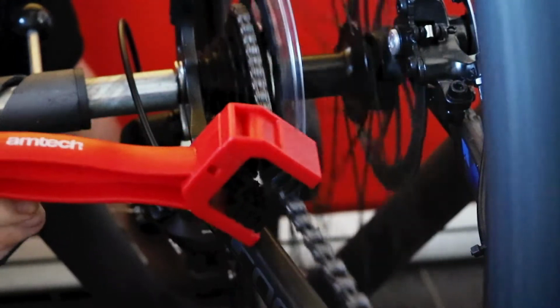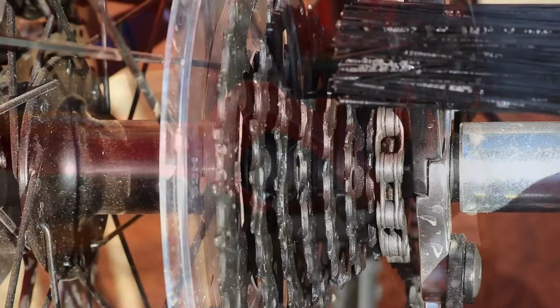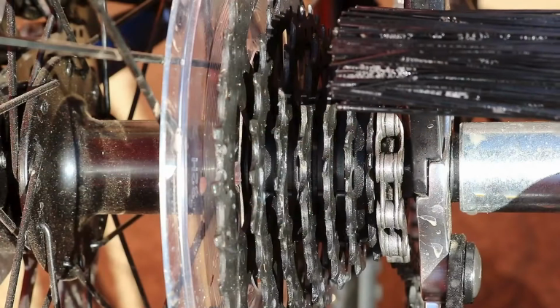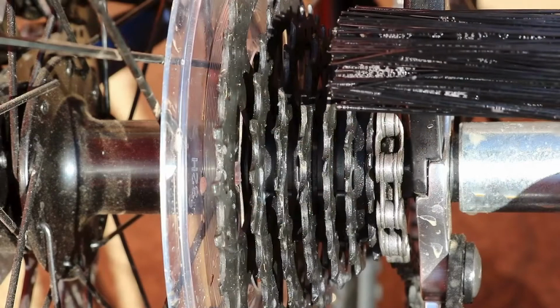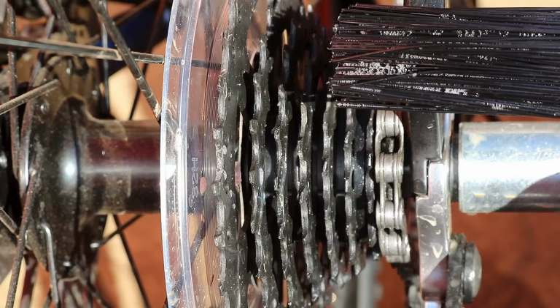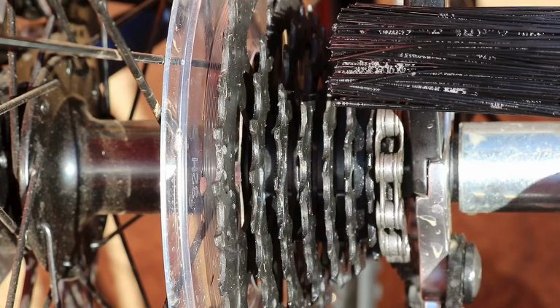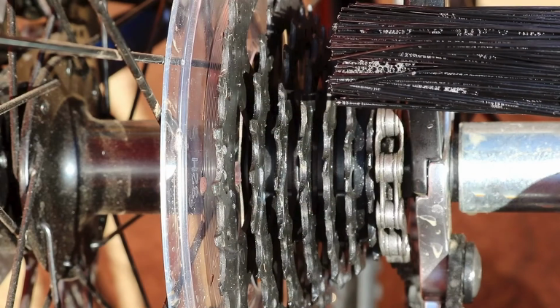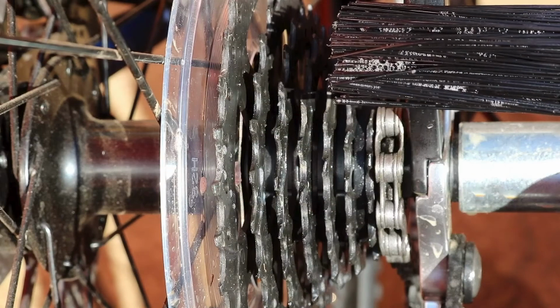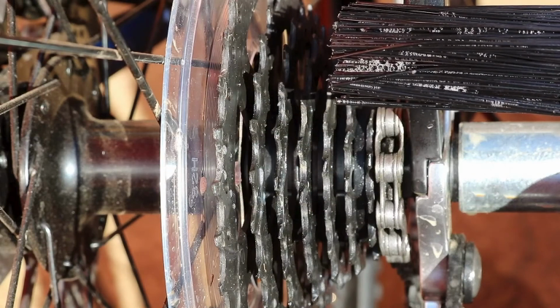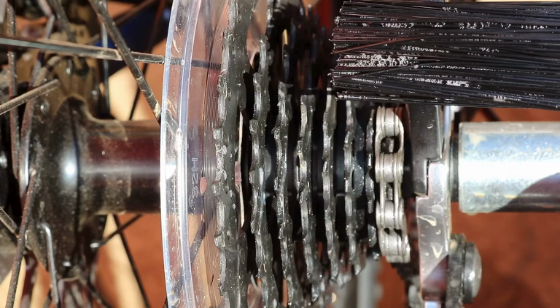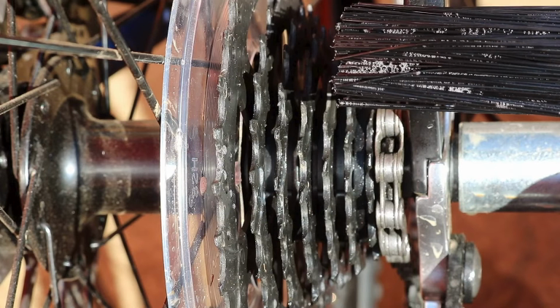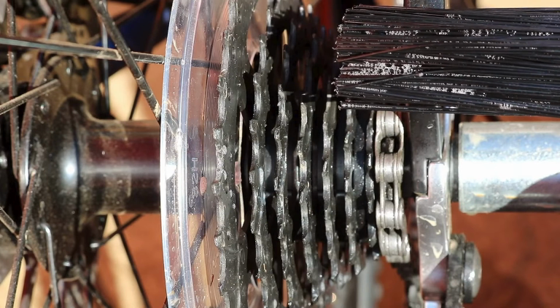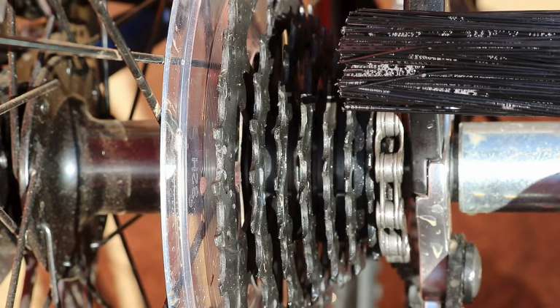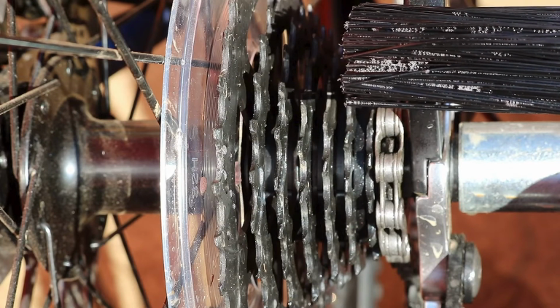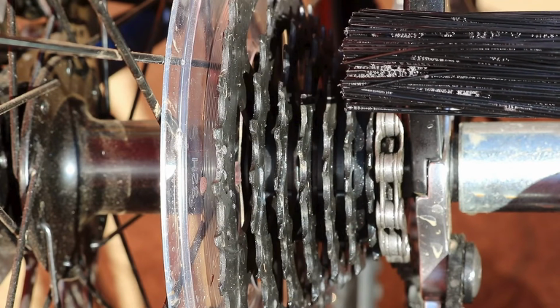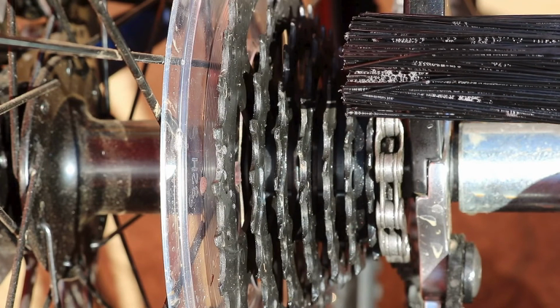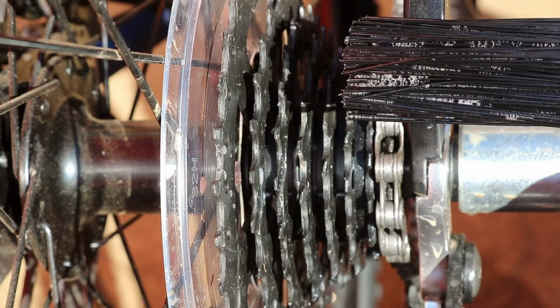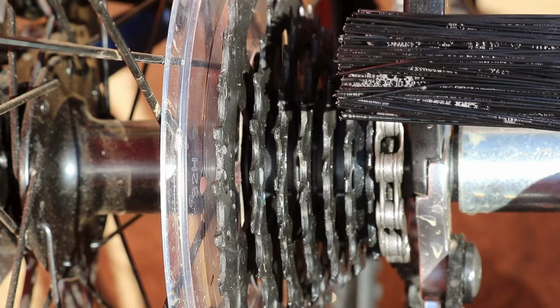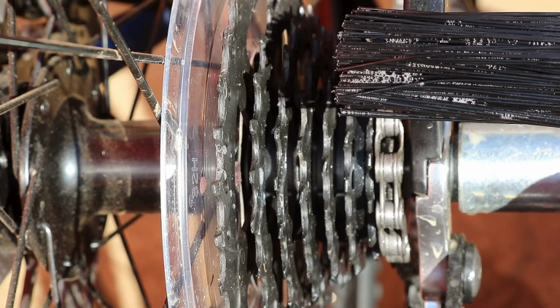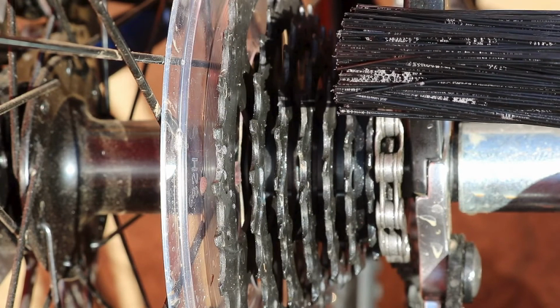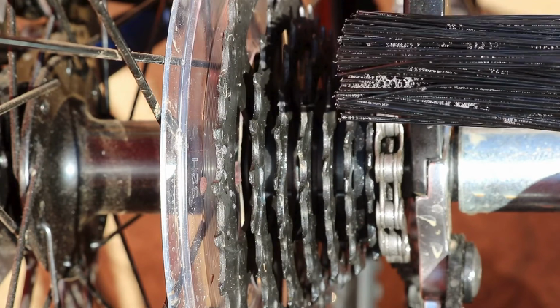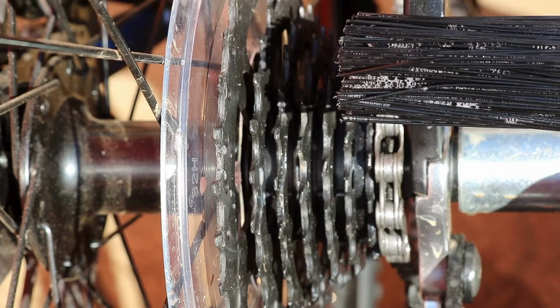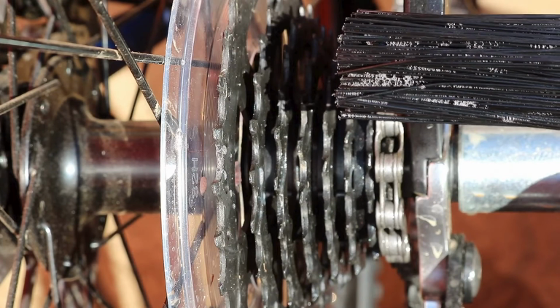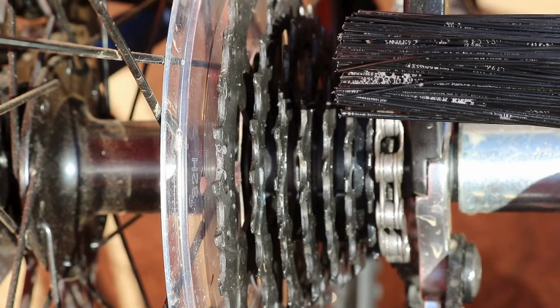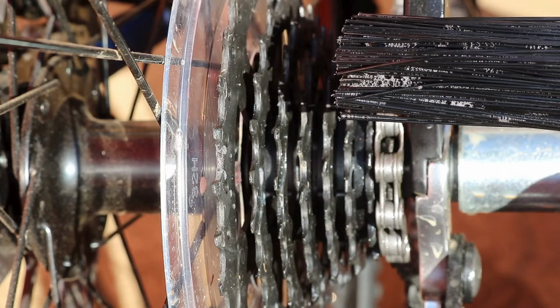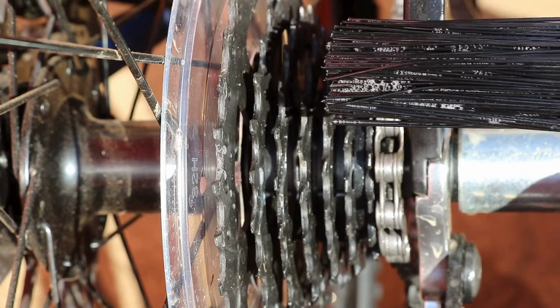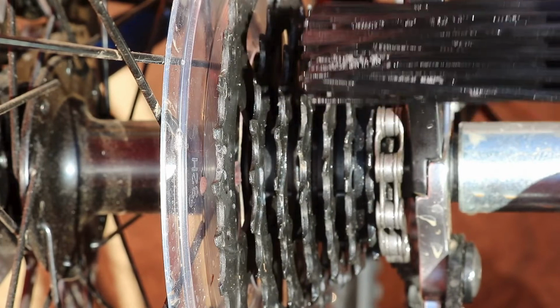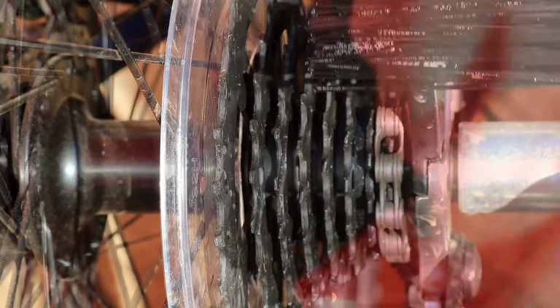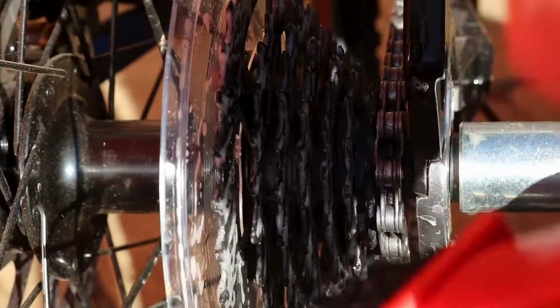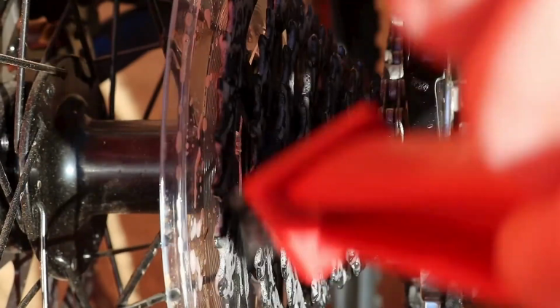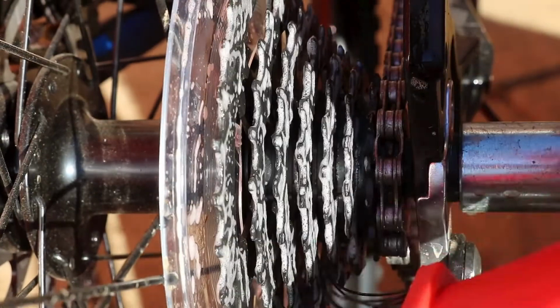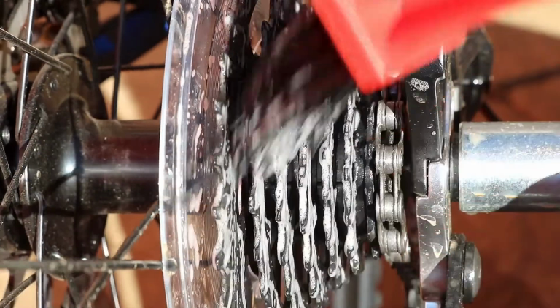To degrease the cassette and rear derailleur, use the other end of the brush and use the long PBT bristles — durable bristles — between all the cogs to degrease.